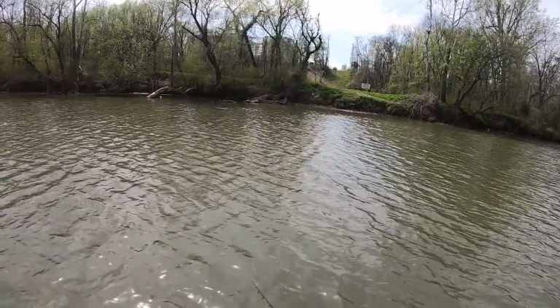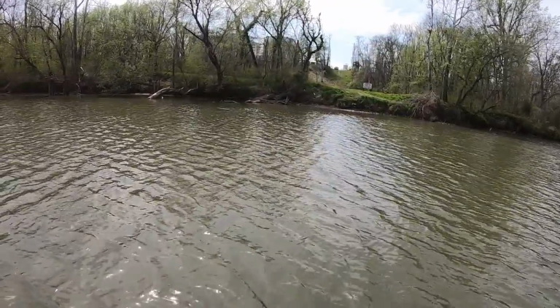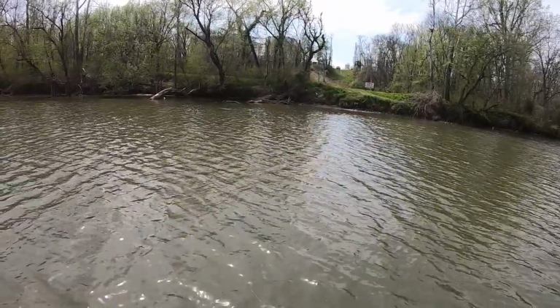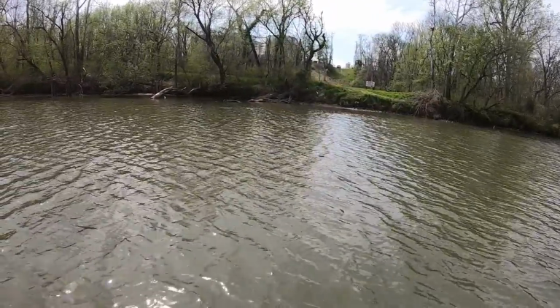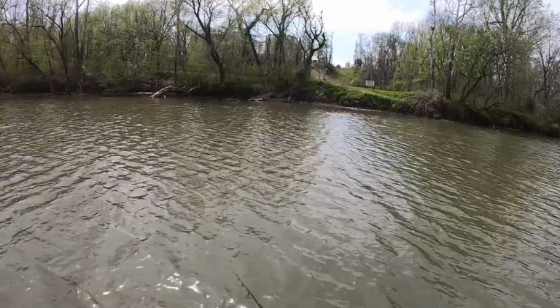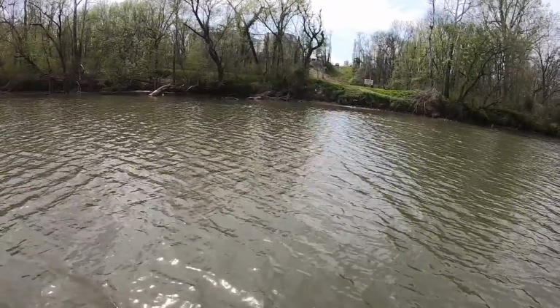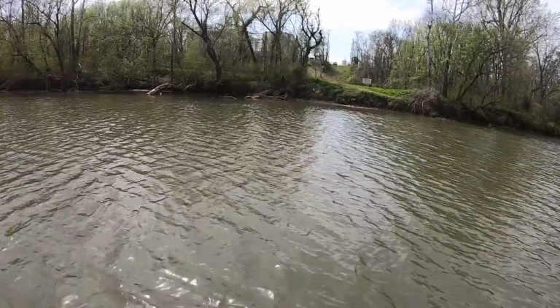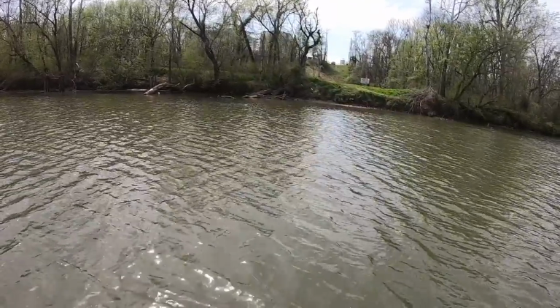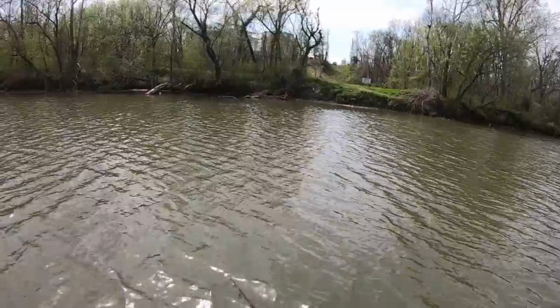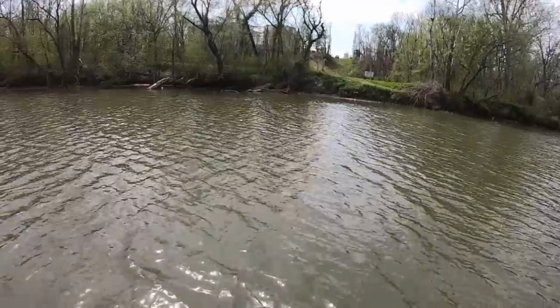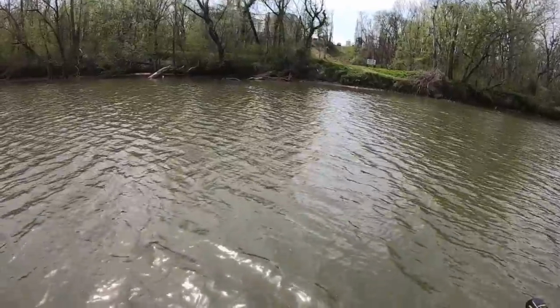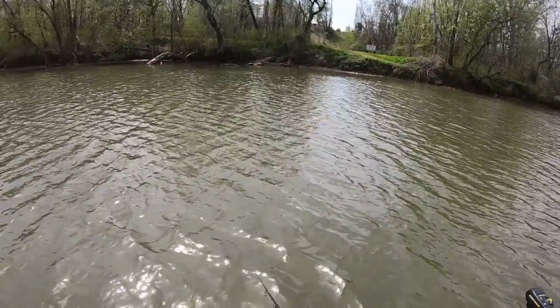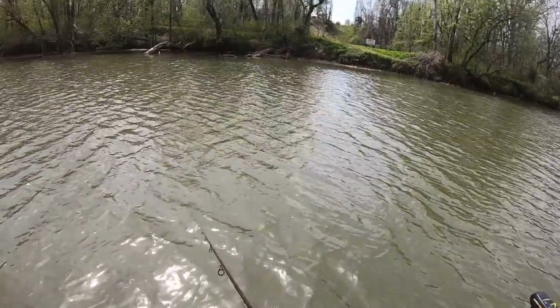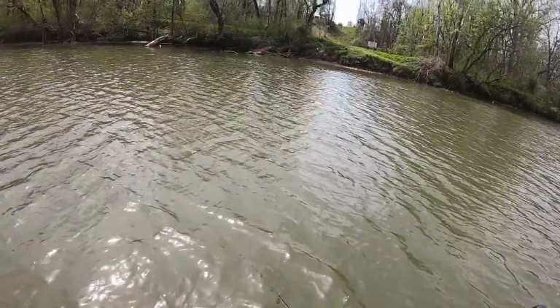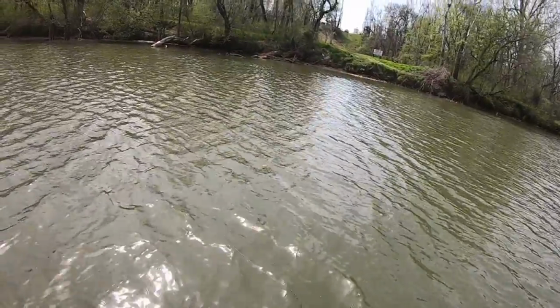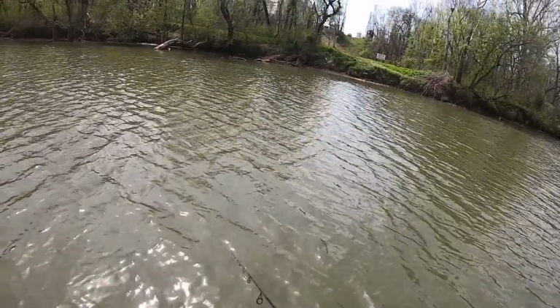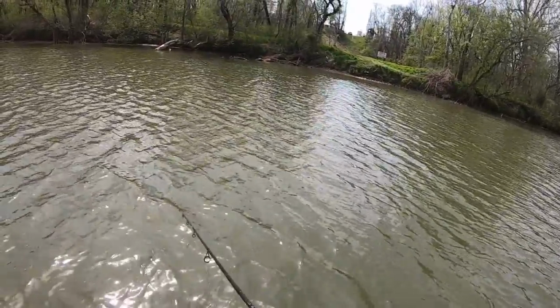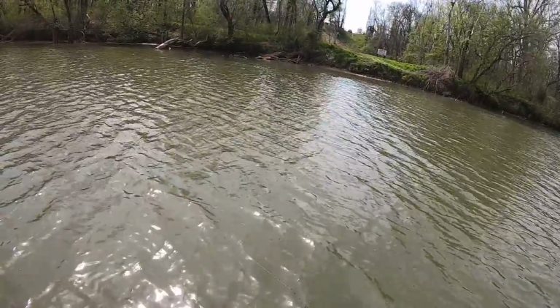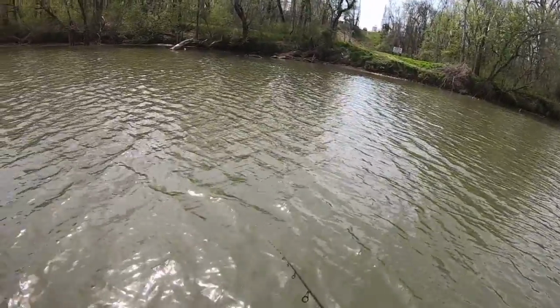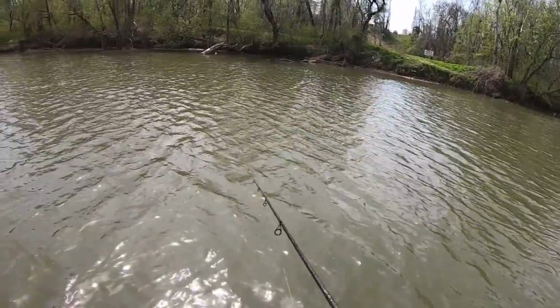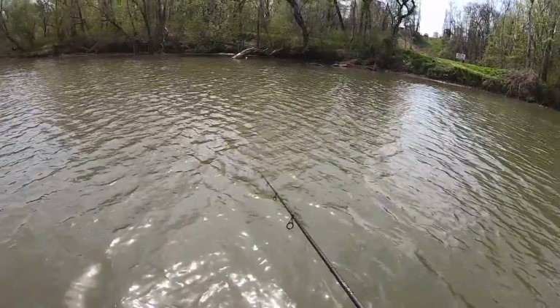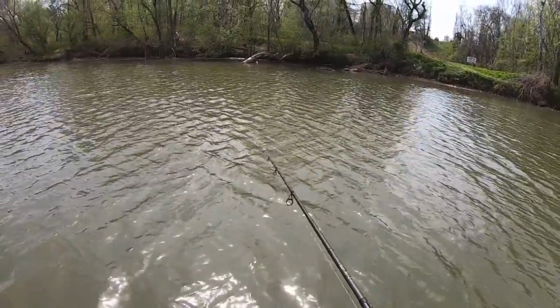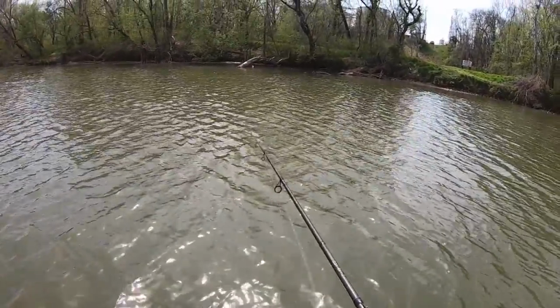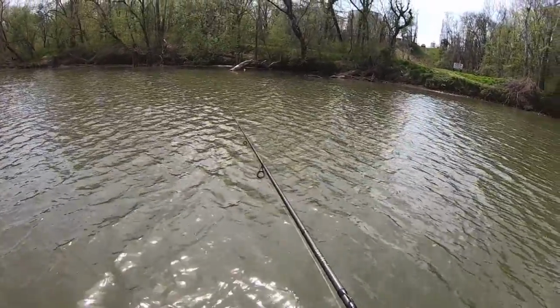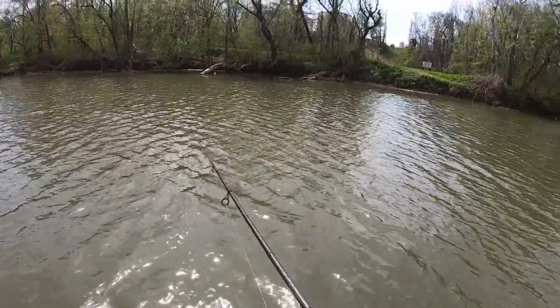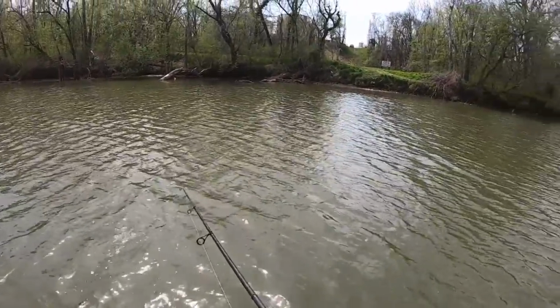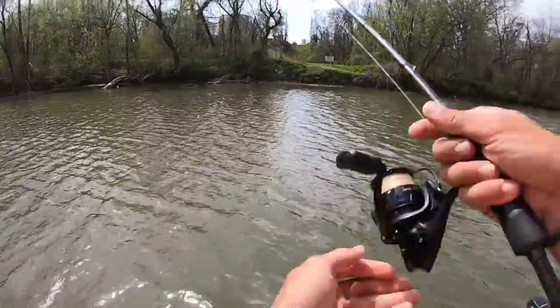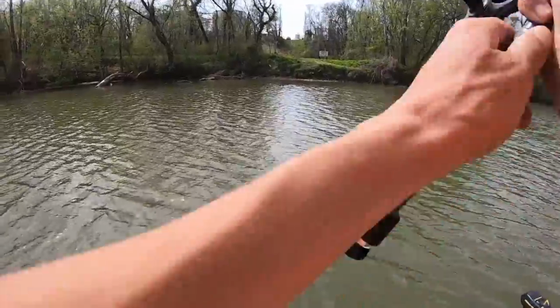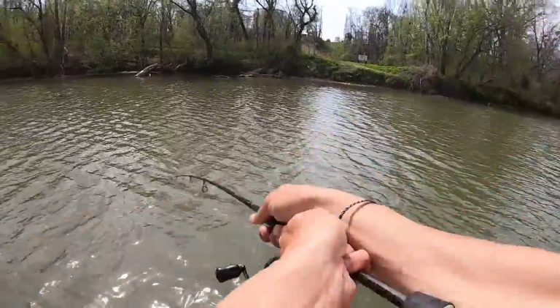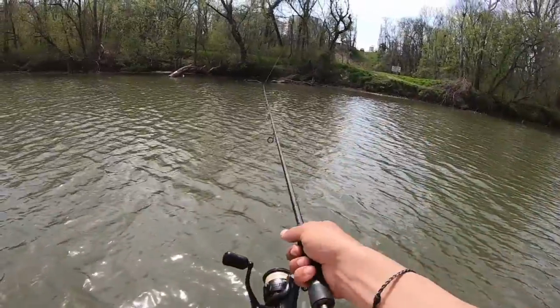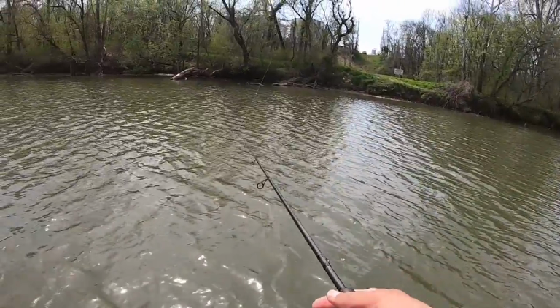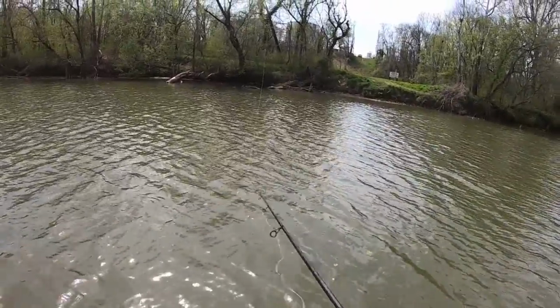Notice right here — even though I have the rod pointed down, trying to keep those baits down a little more, I'm still doing that same retrieve. Pop, and then reel it up a little bit. Pop it, reel it up a little bit, because the bite always comes right after that pop.